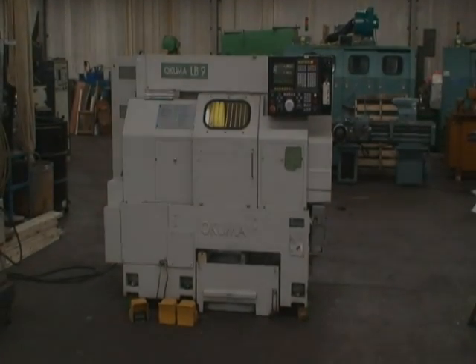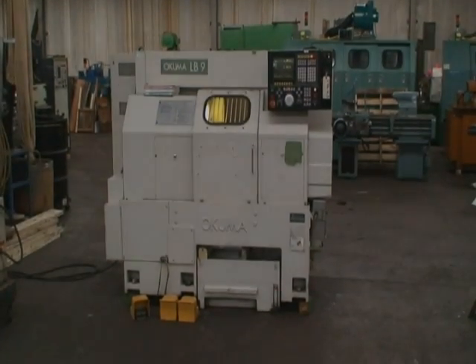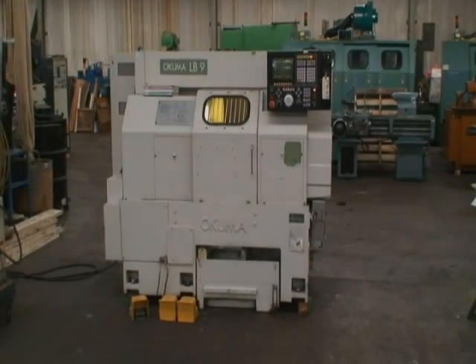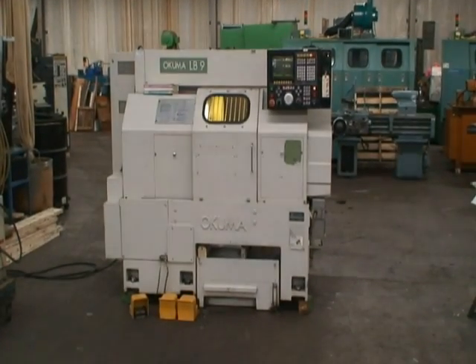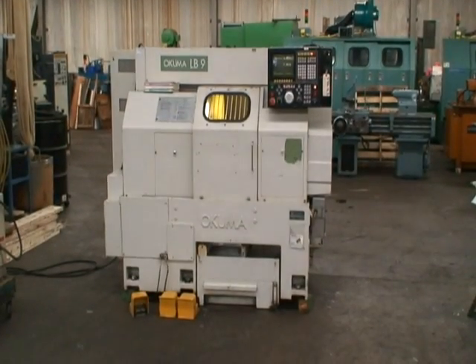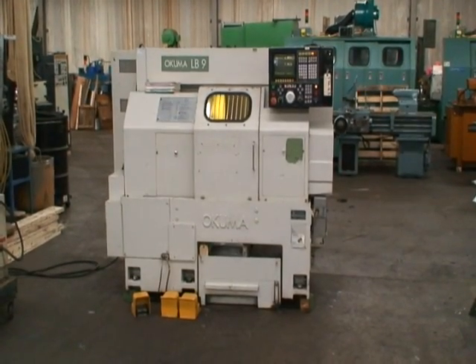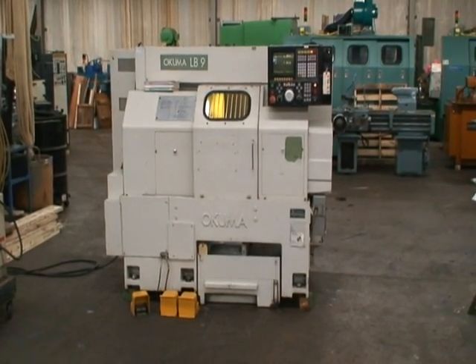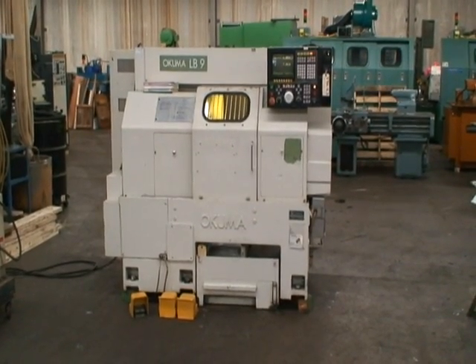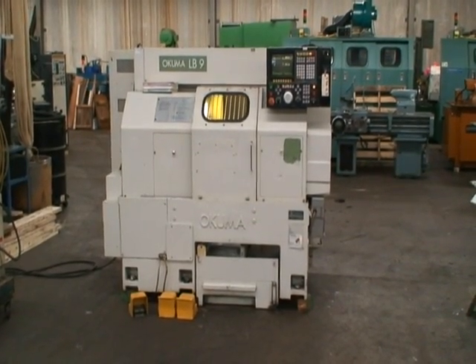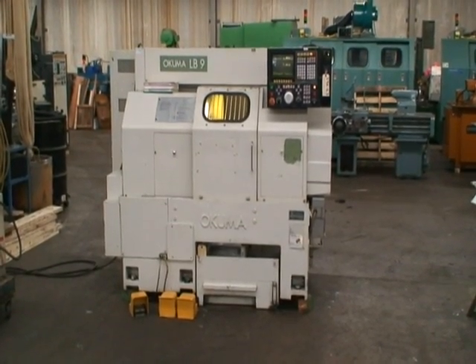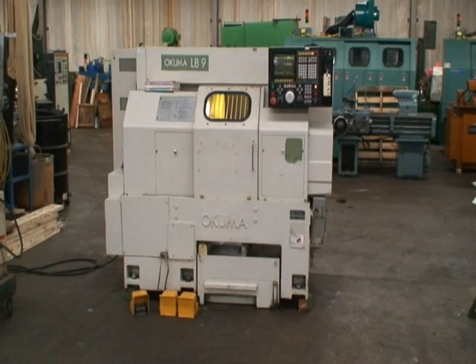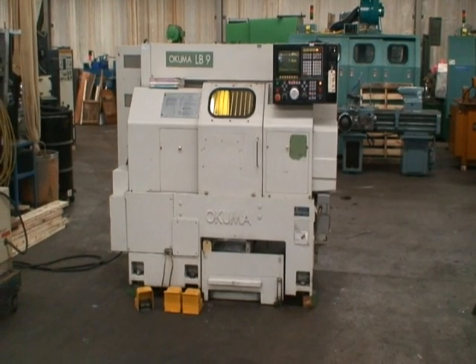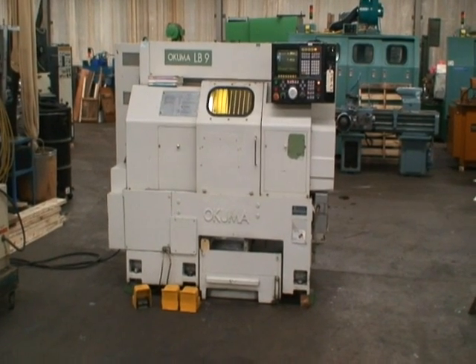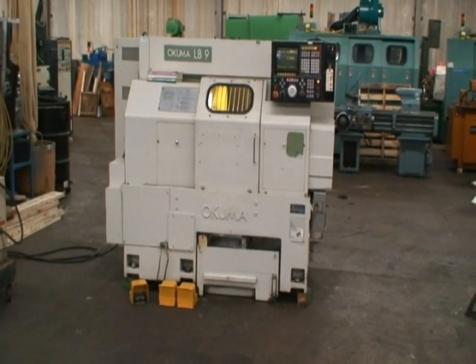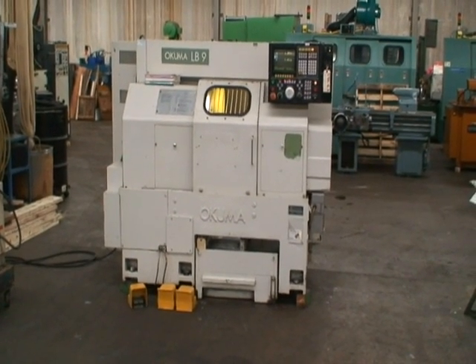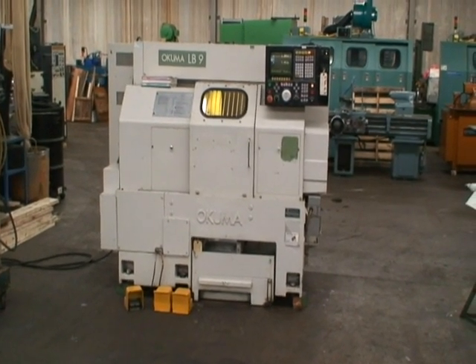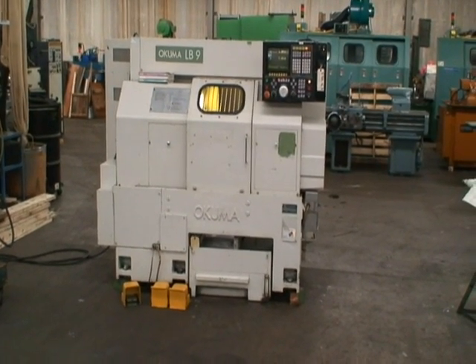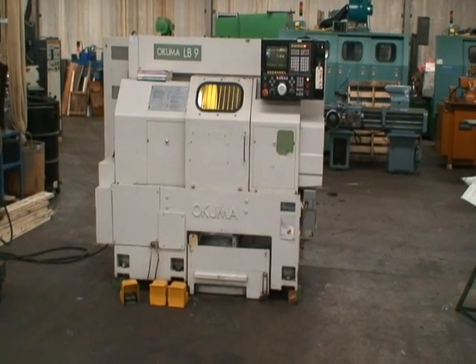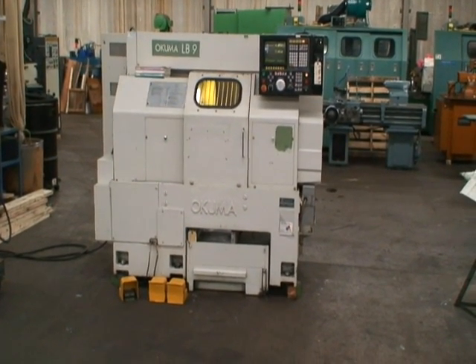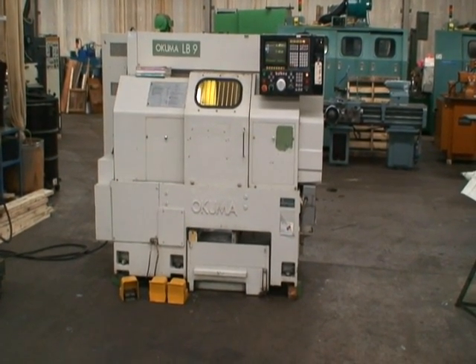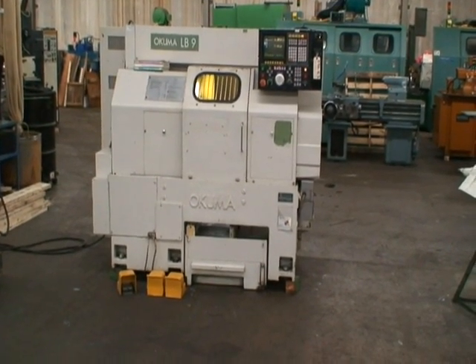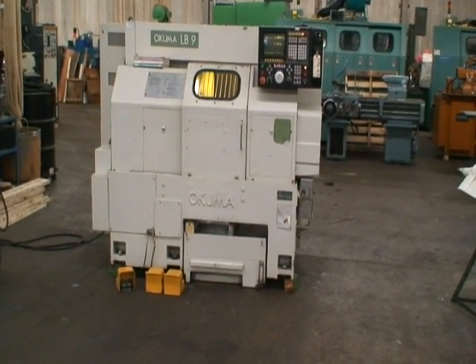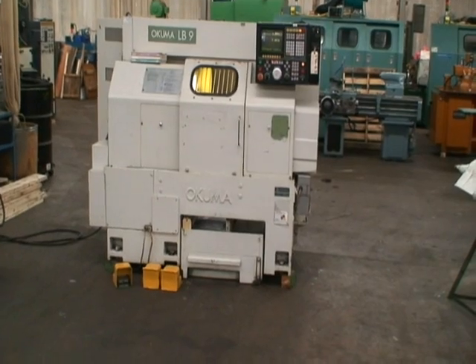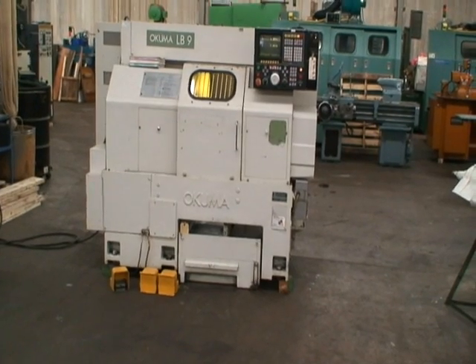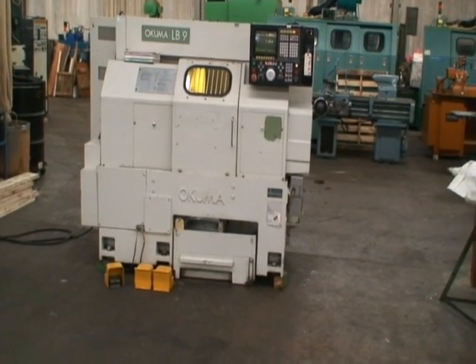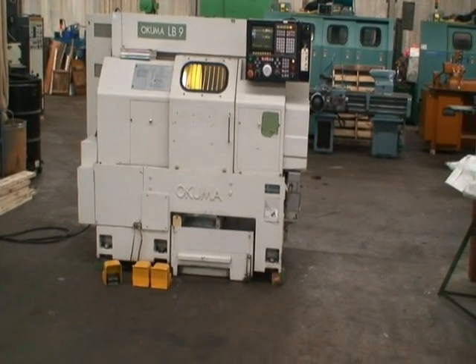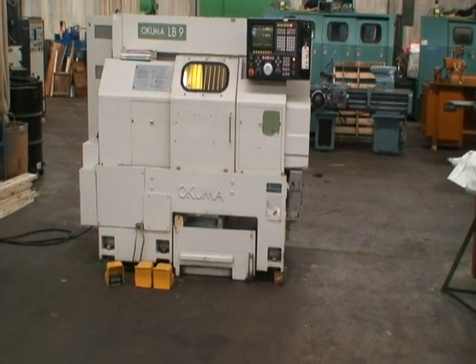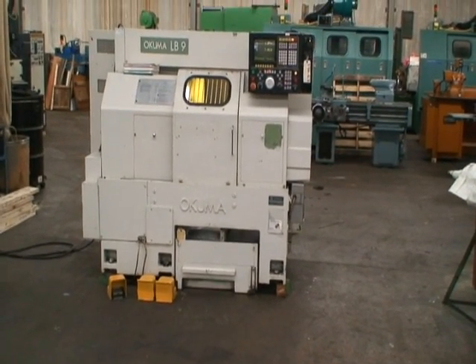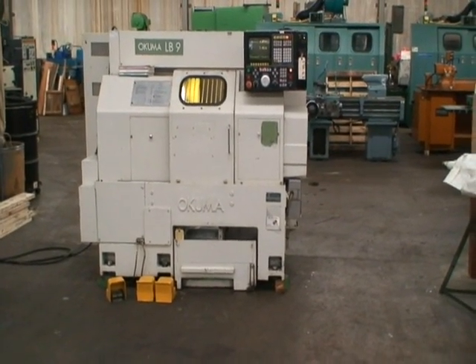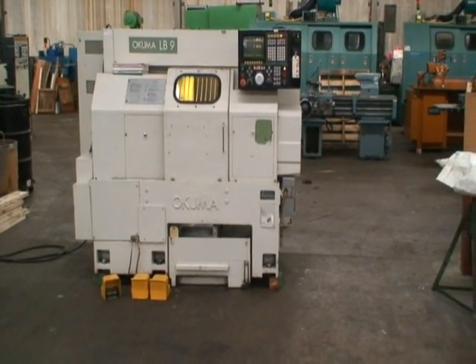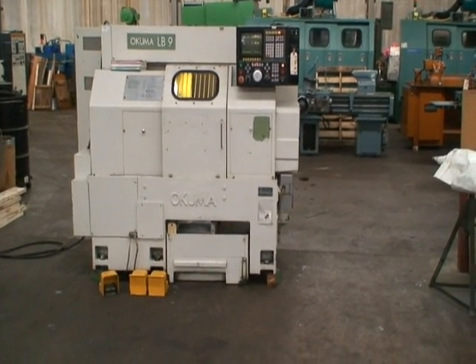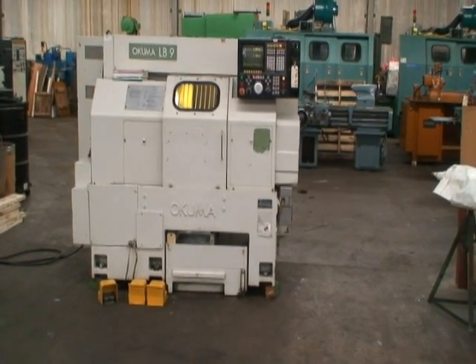Good morning and welcome to Industrial Surplus. This is a video demonstration of our Okuma two-axis CNC turning center, slant bed, model LB9, new in 1988.